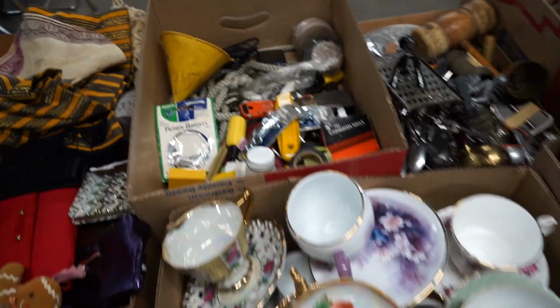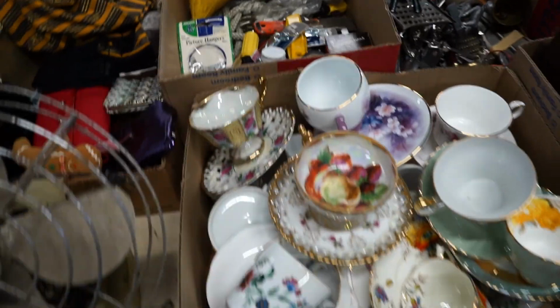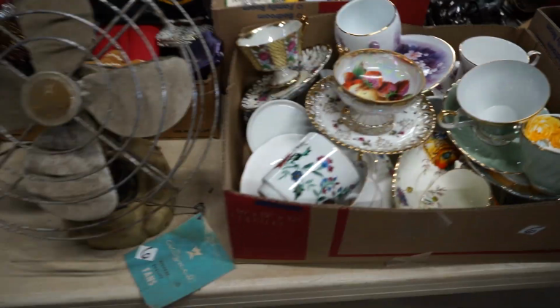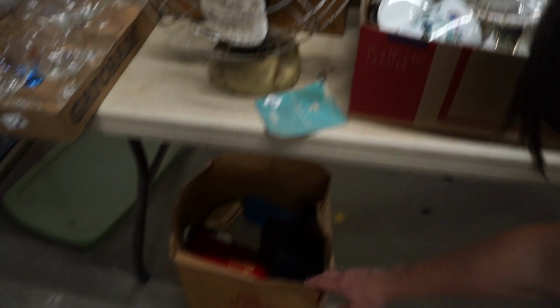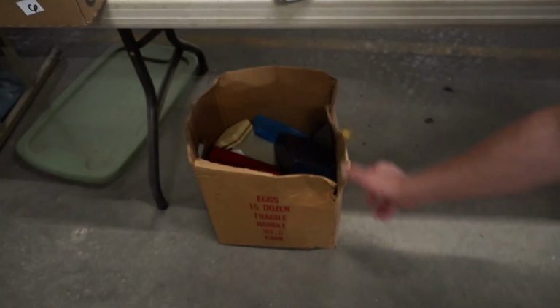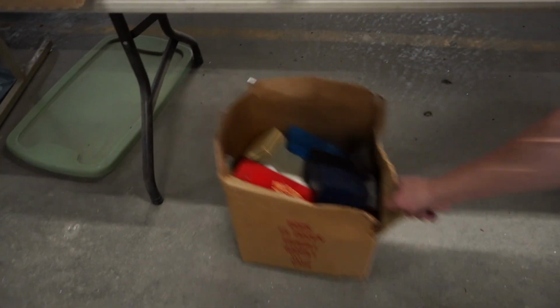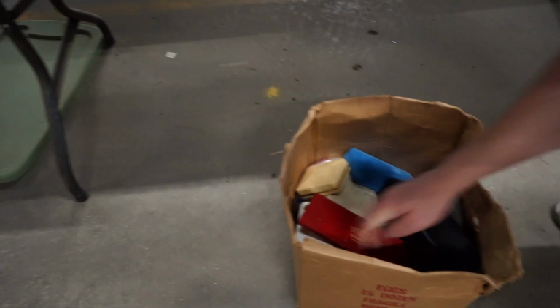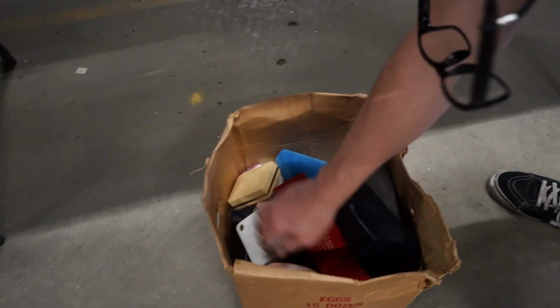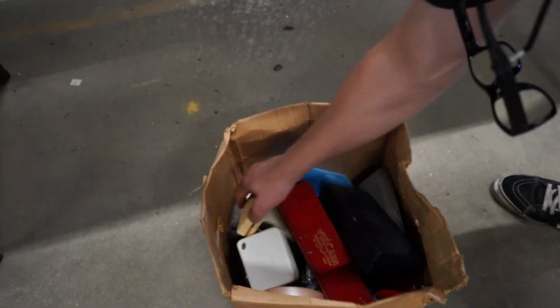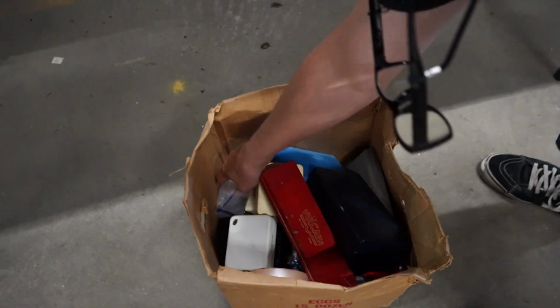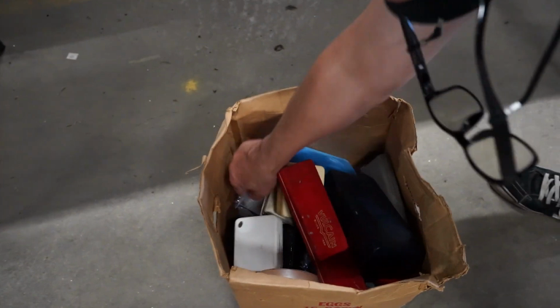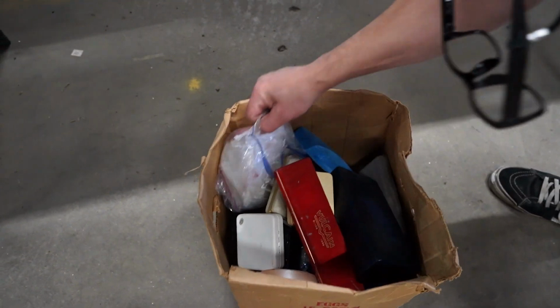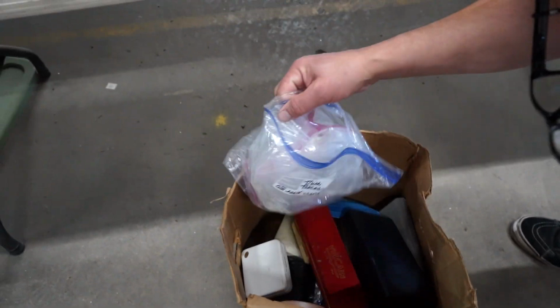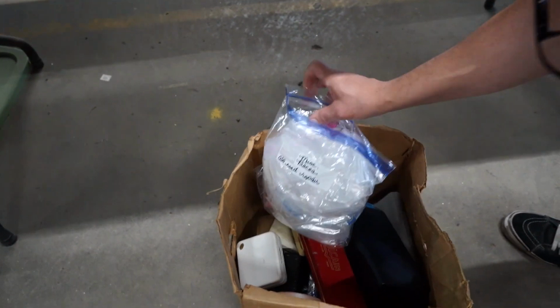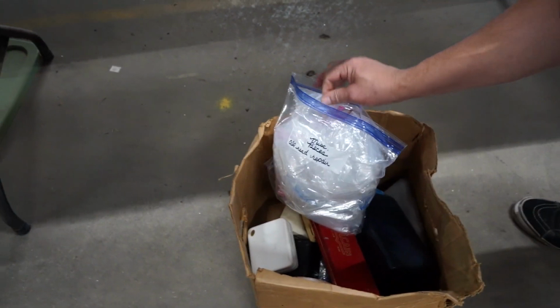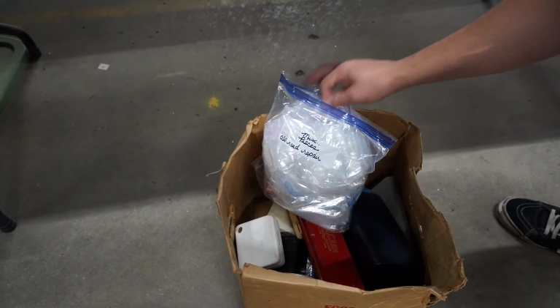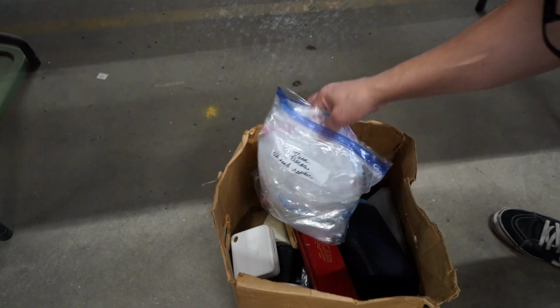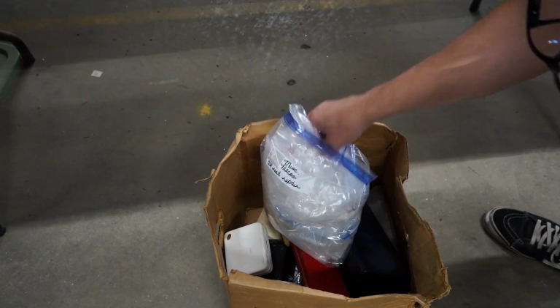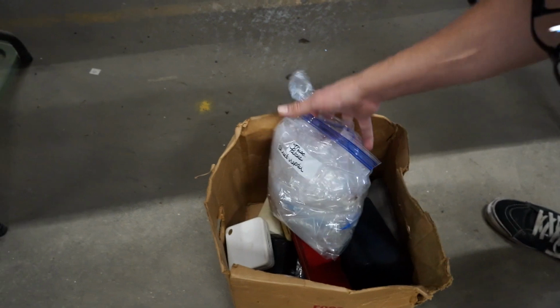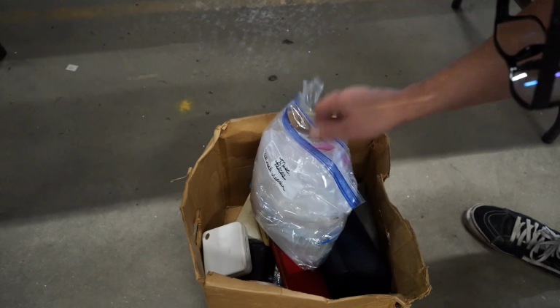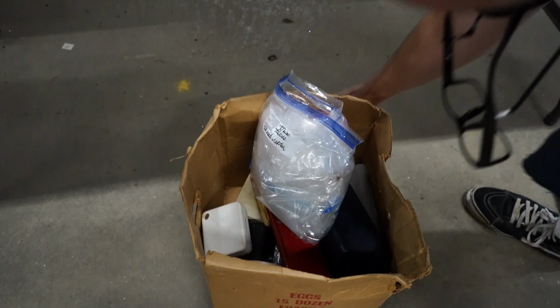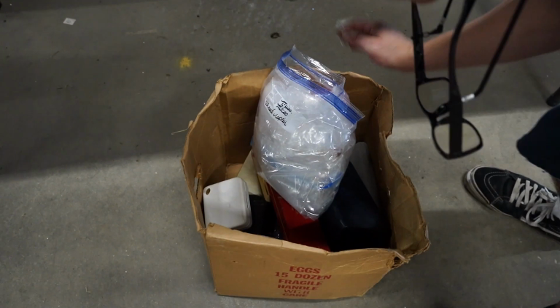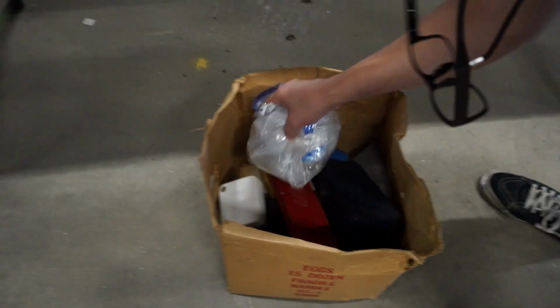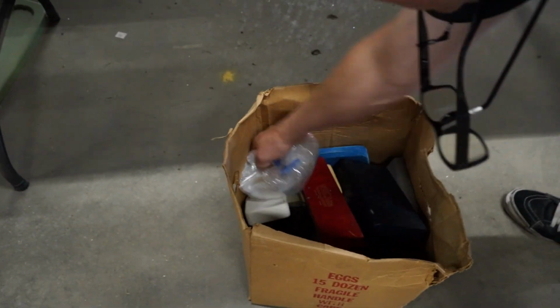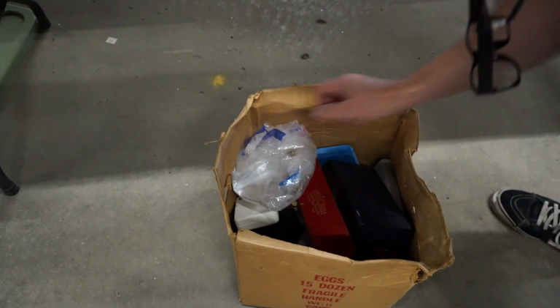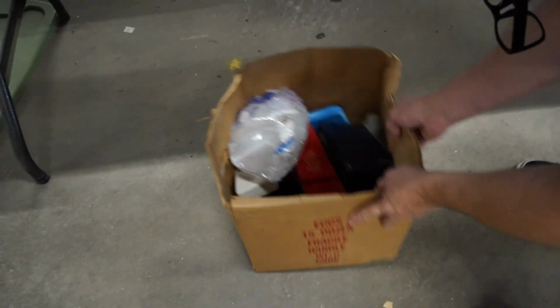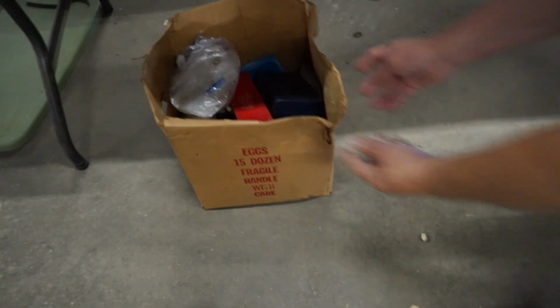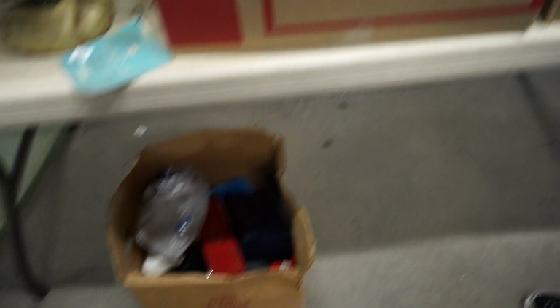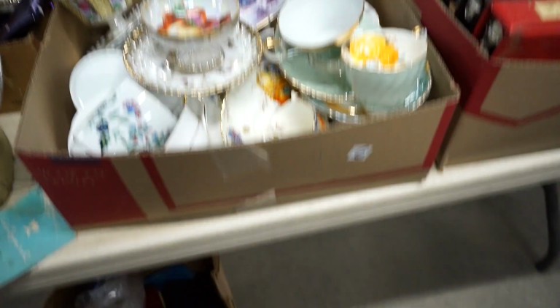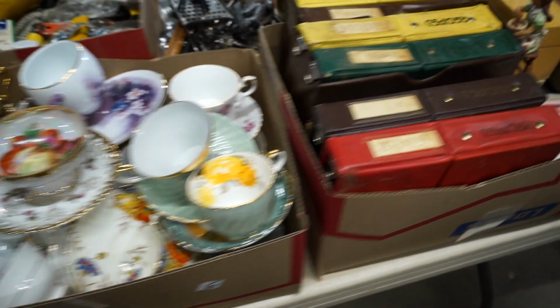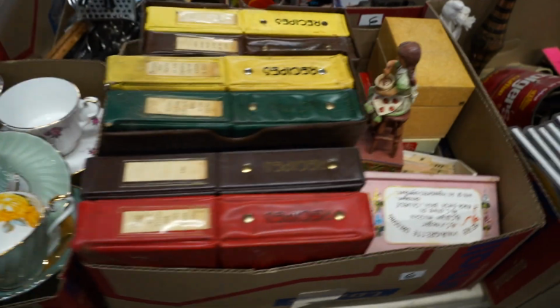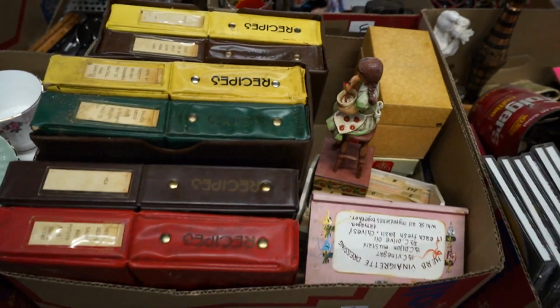Down here, this doesn't look like too much — just some jewelry boxes. And these are like bags full of the little jewelry bags and stuff like that, which are expensive to buy on your own if that's your thing.